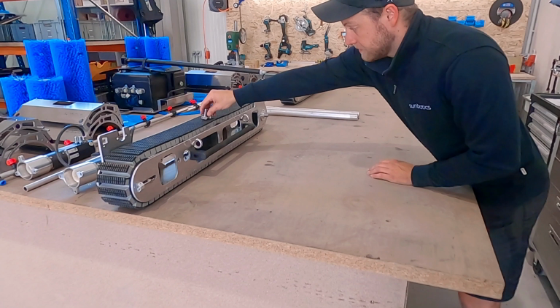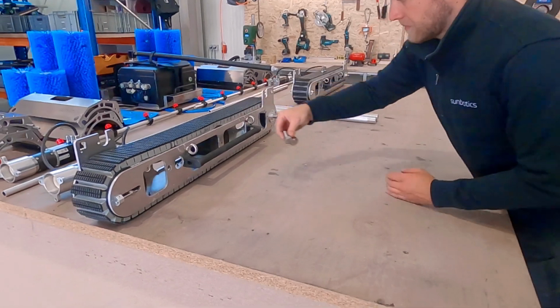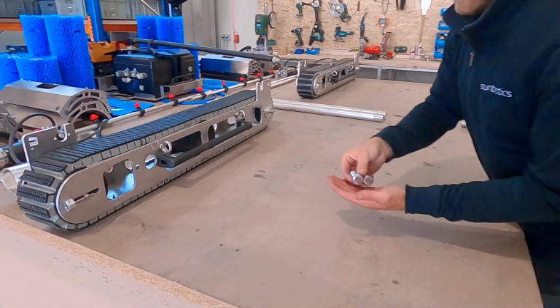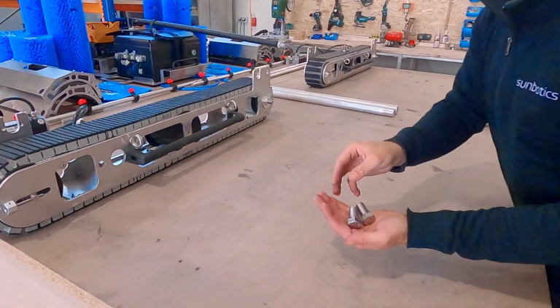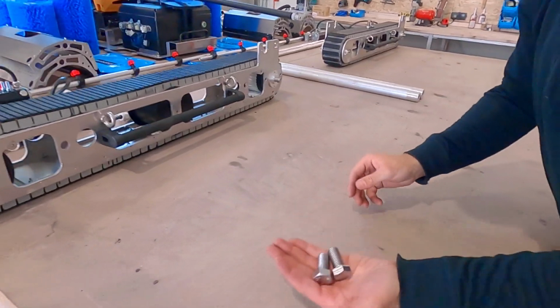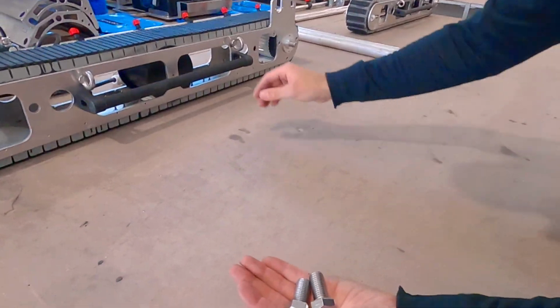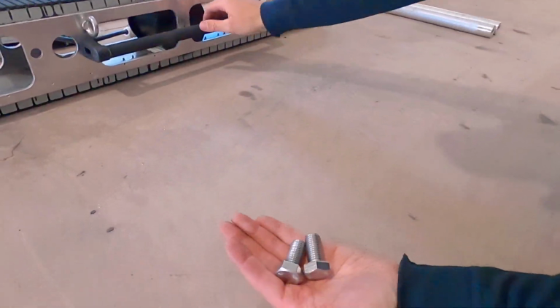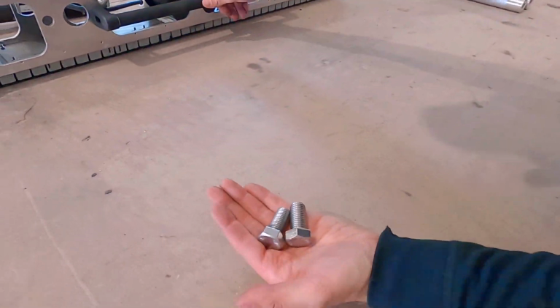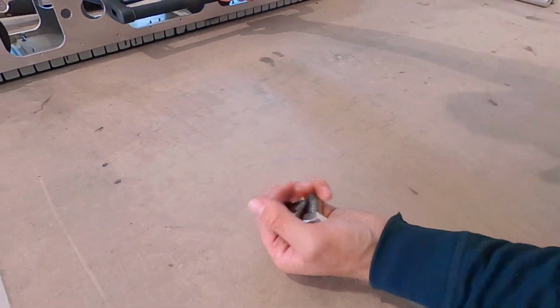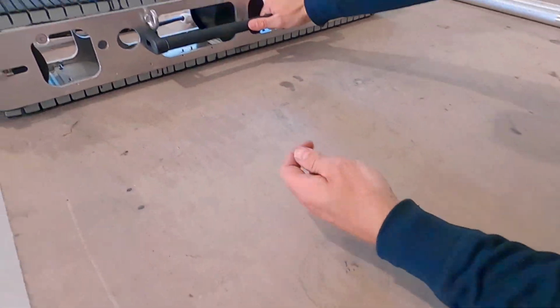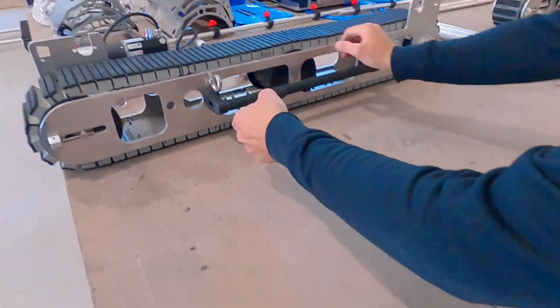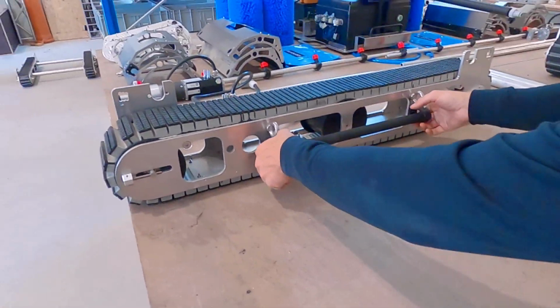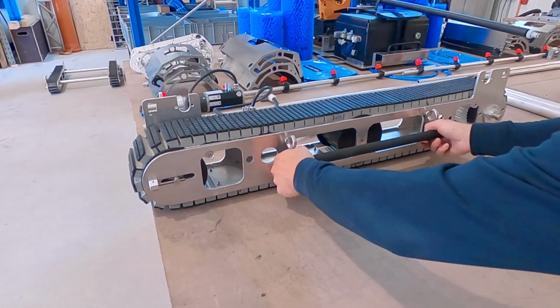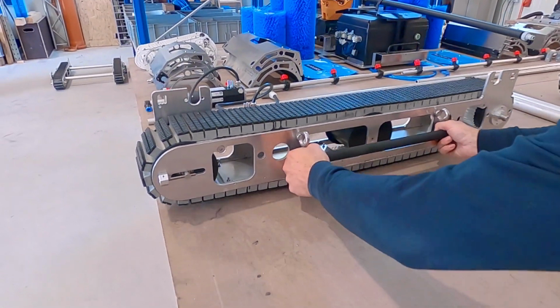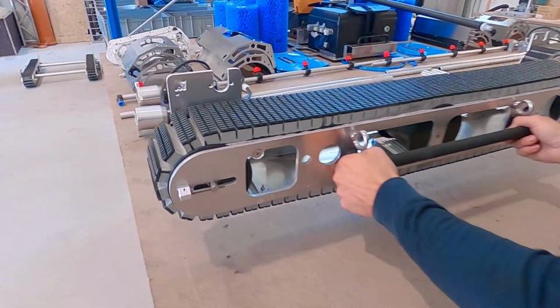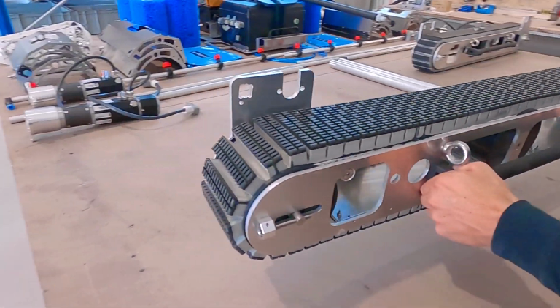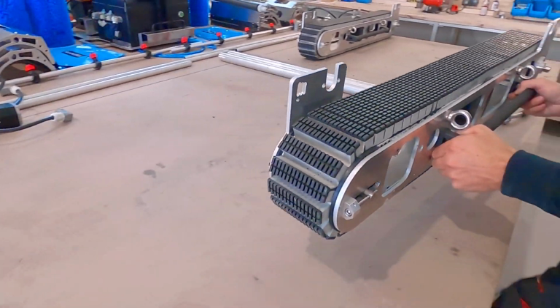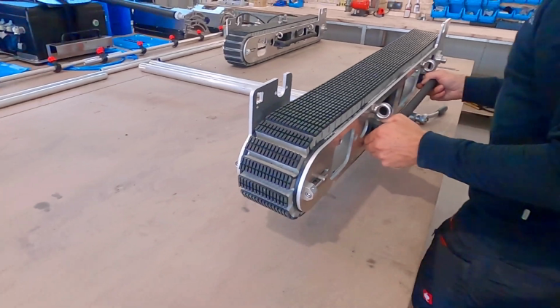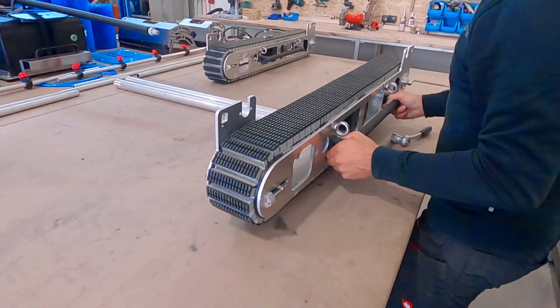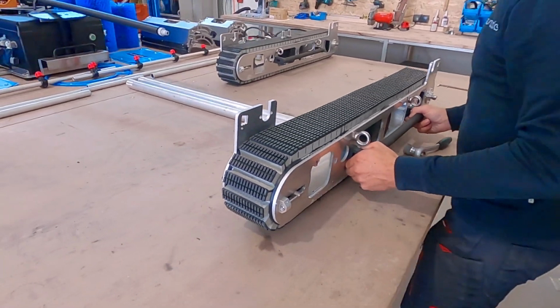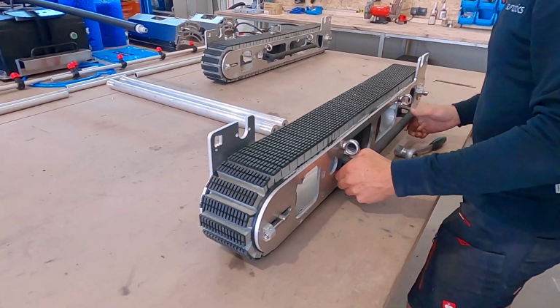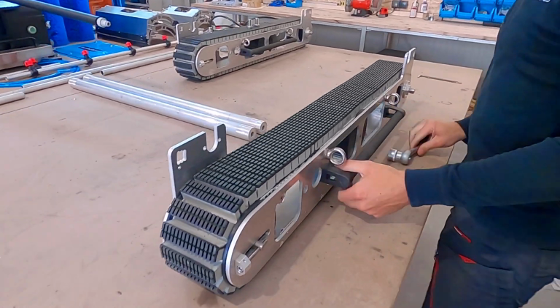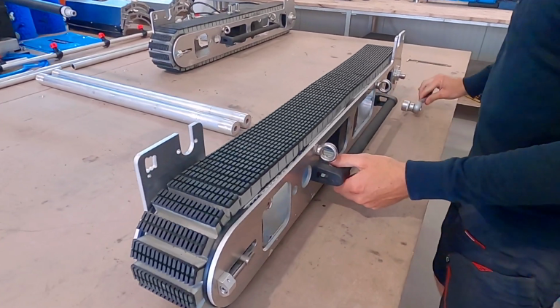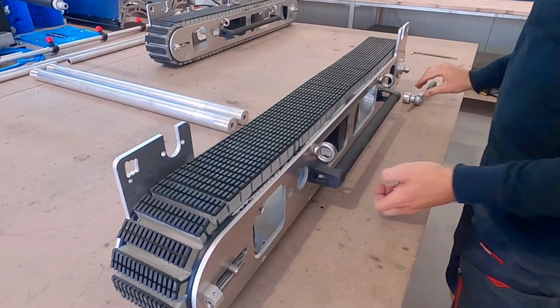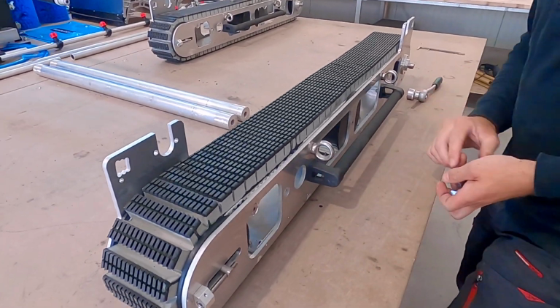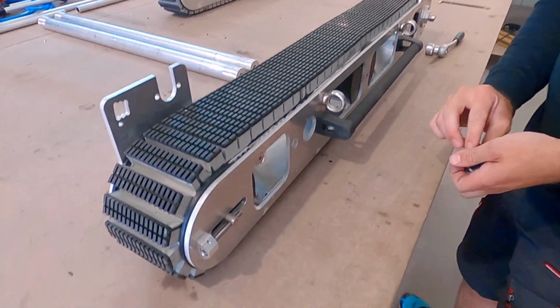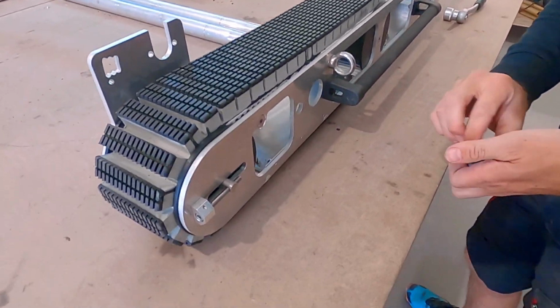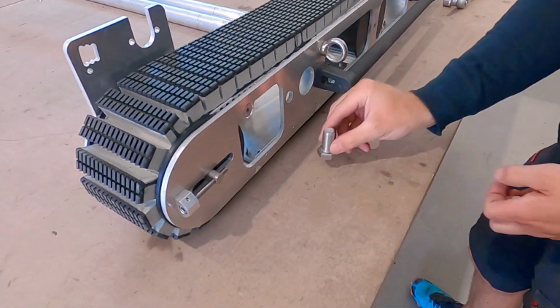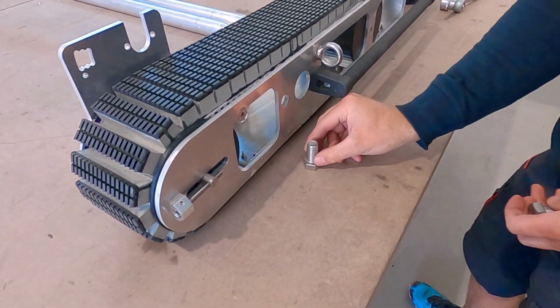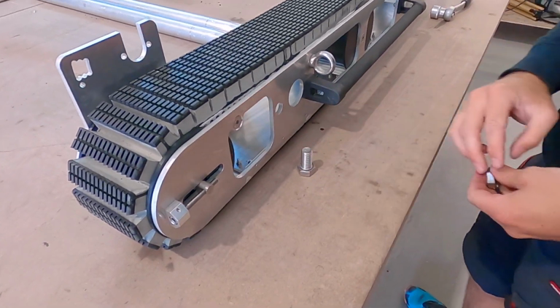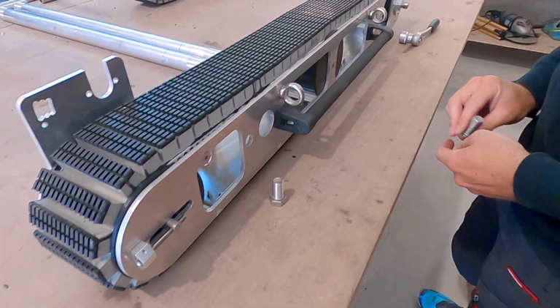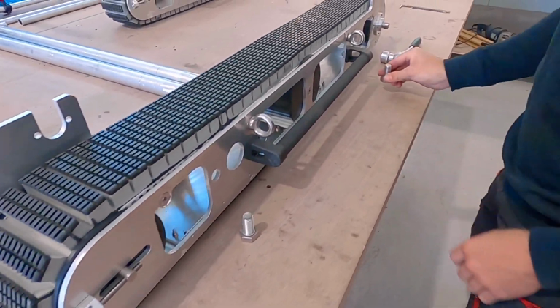Welcome to the visual operational manual for the SunBotex system. We will show you how to assemble the robot within a few minutes.